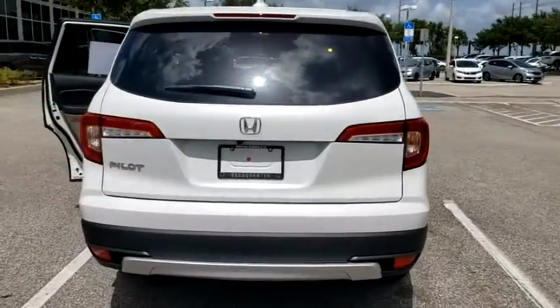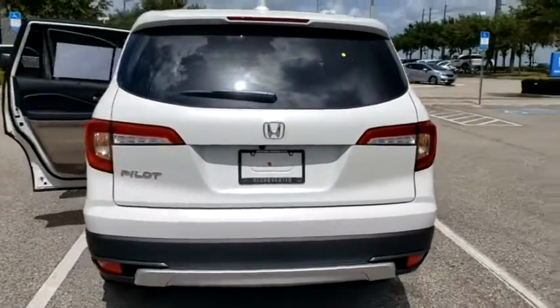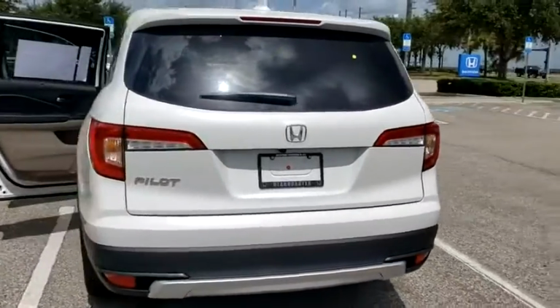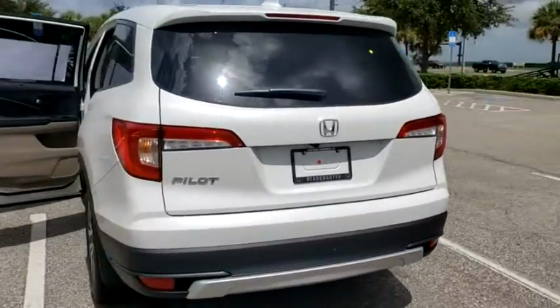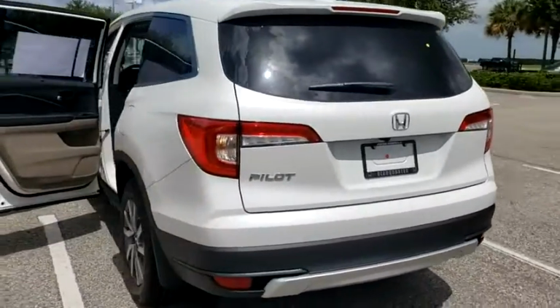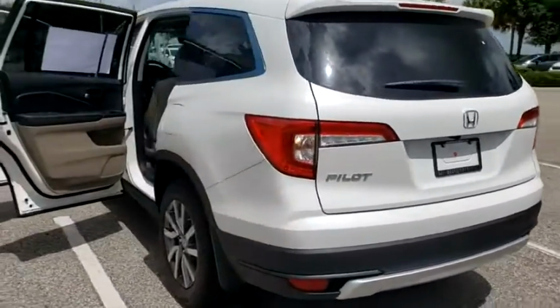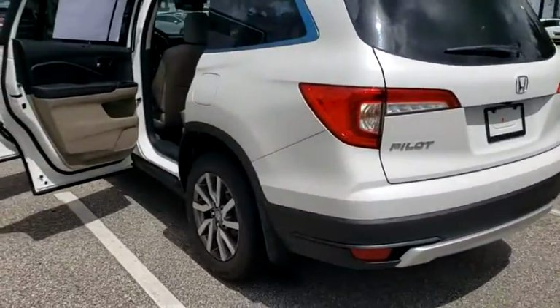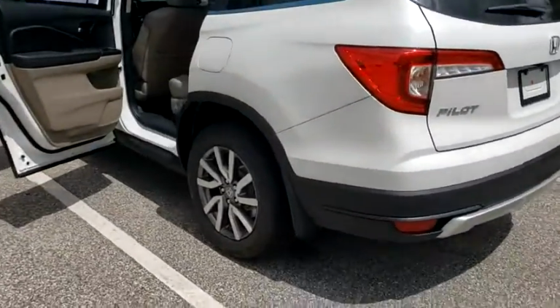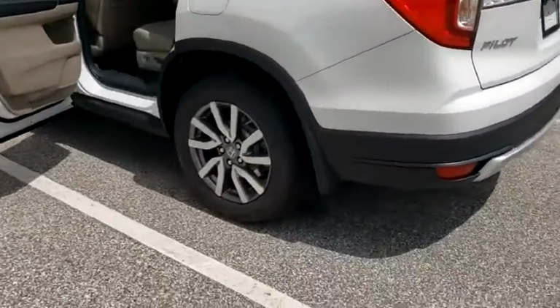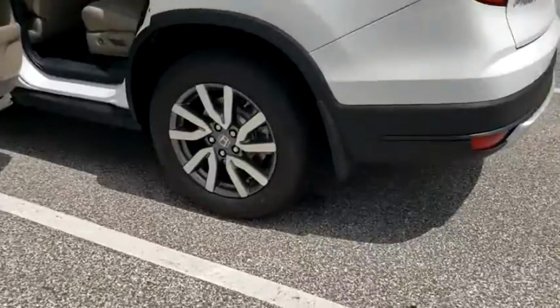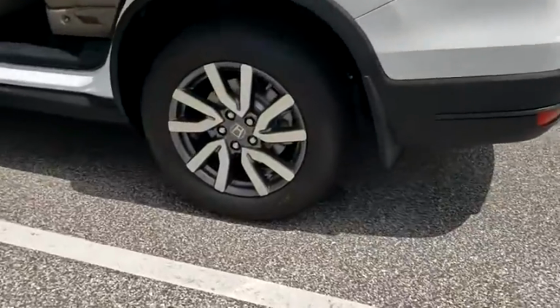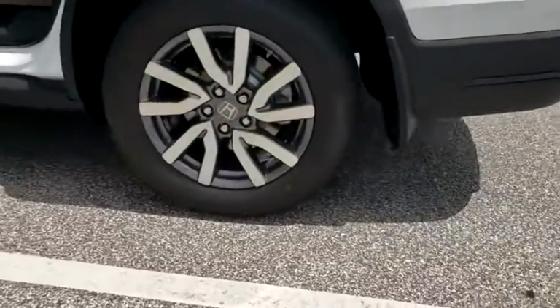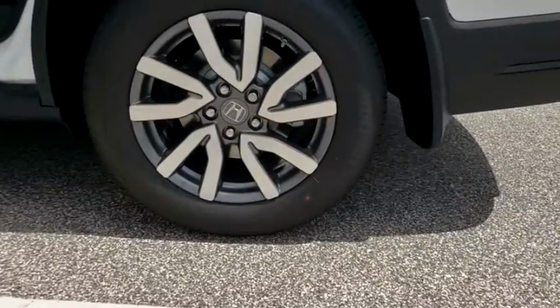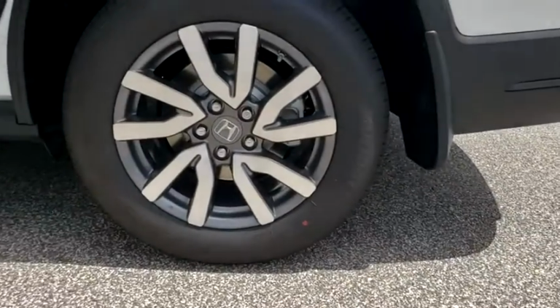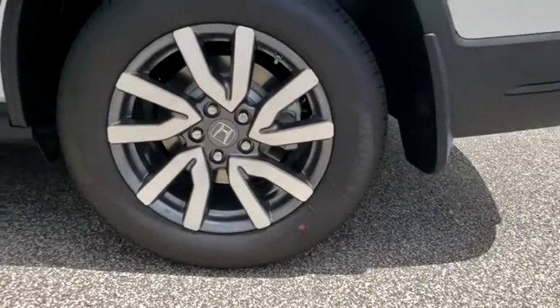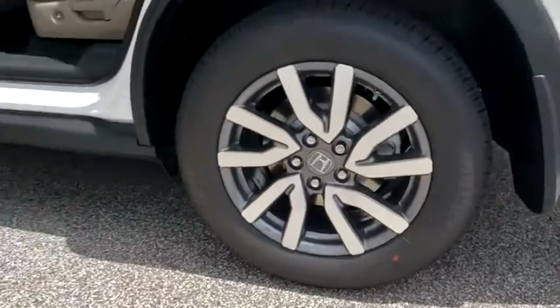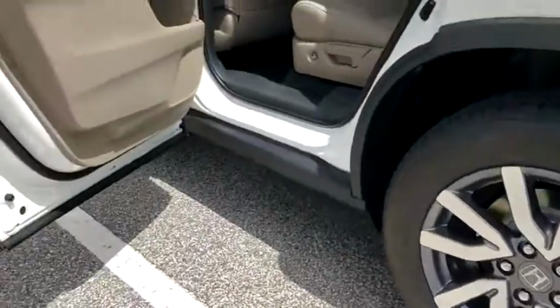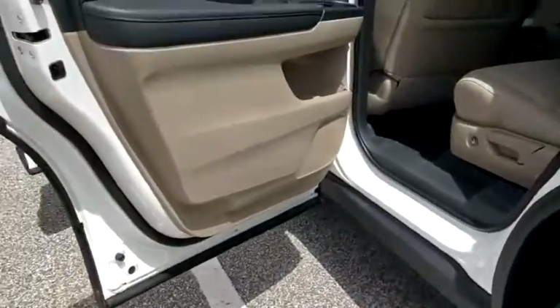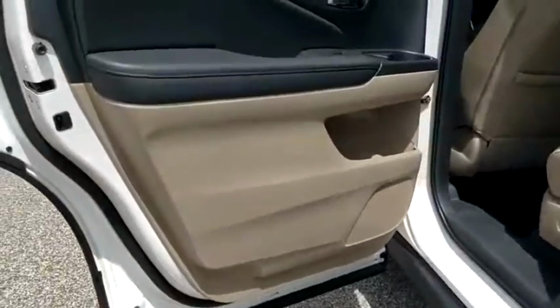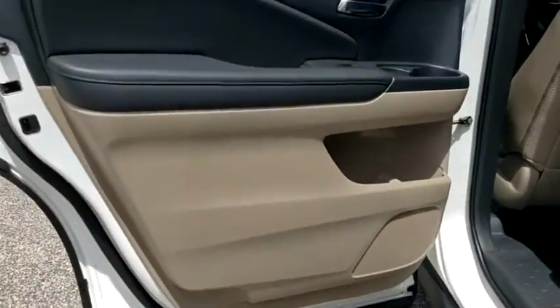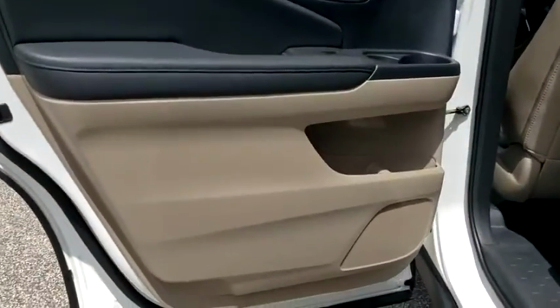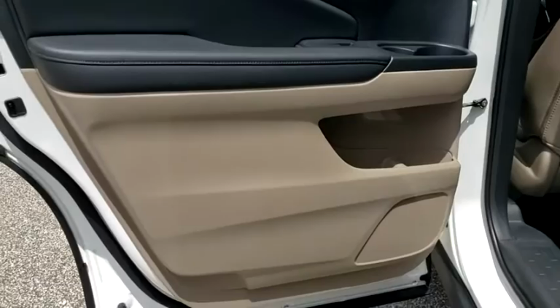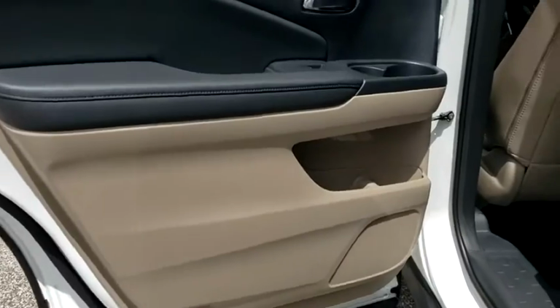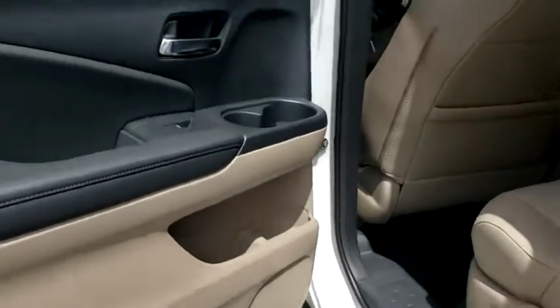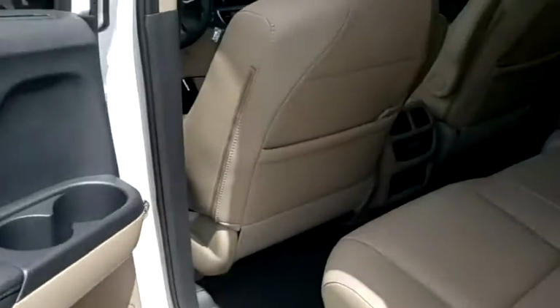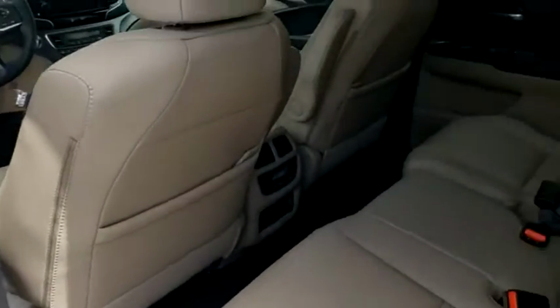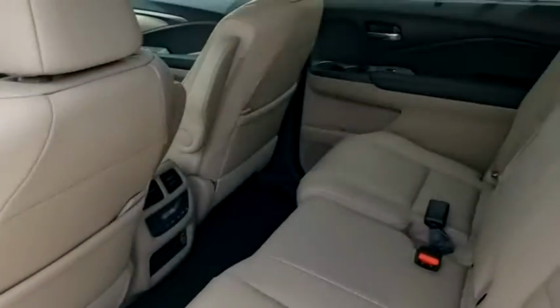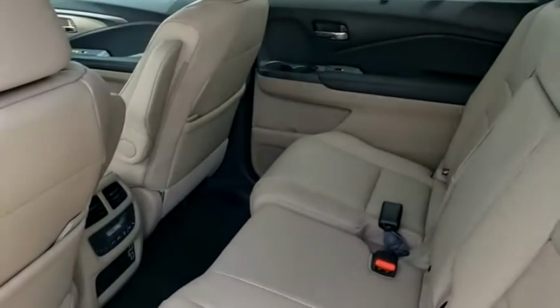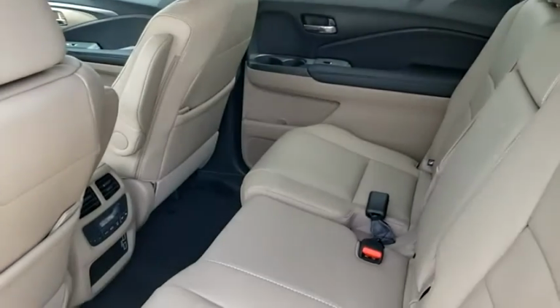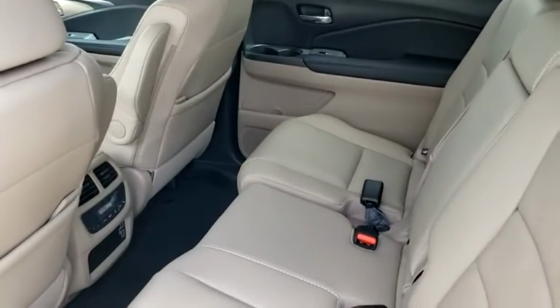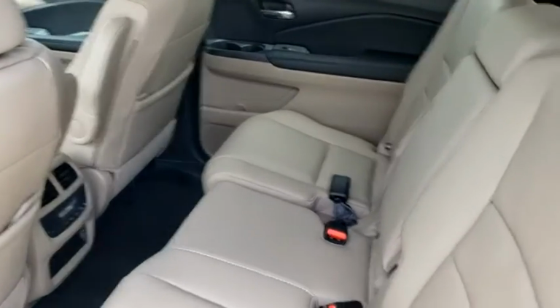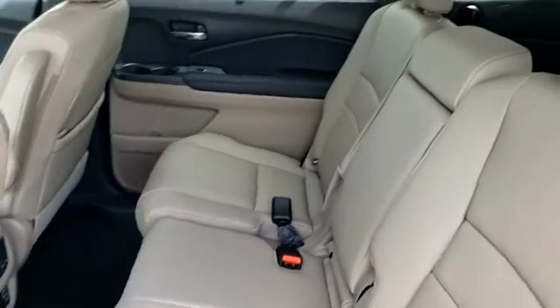Here are some of this vehicle's great options: backup camera, anti-lock braking system, power liftgate, steering wheel audio controls, power passenger seat, keyless entry, remote engine start, traction control, stability control.